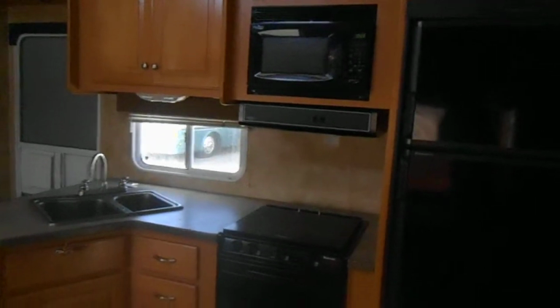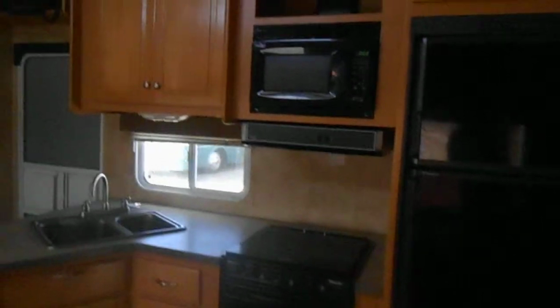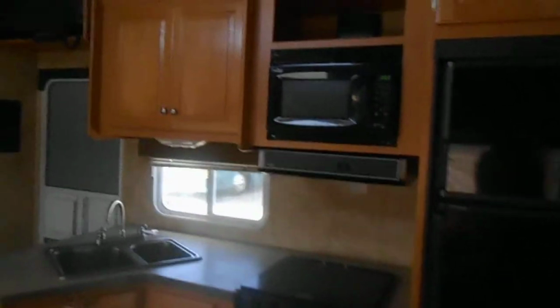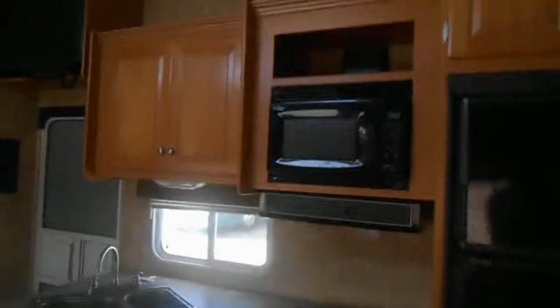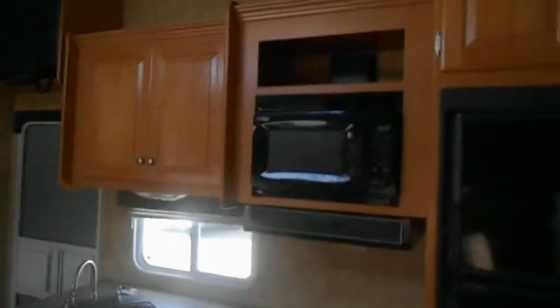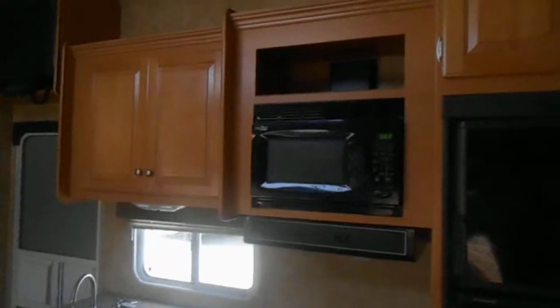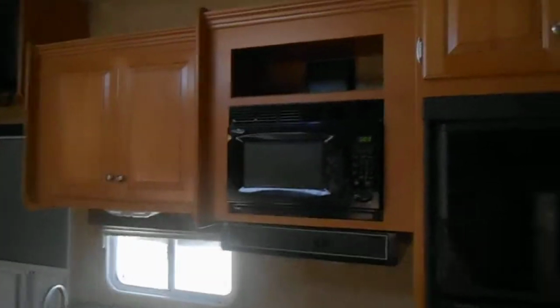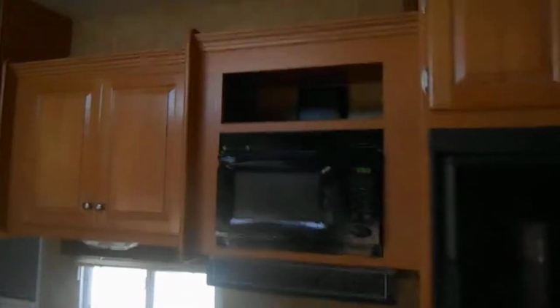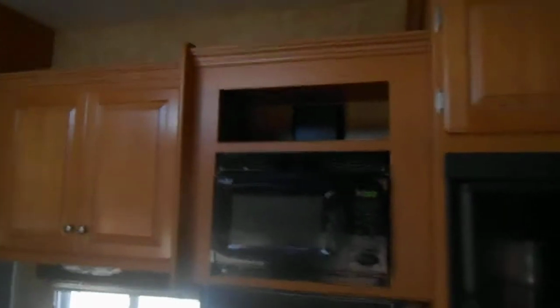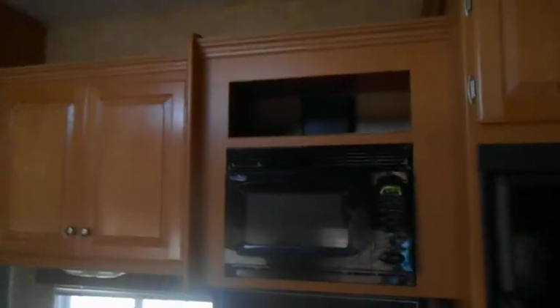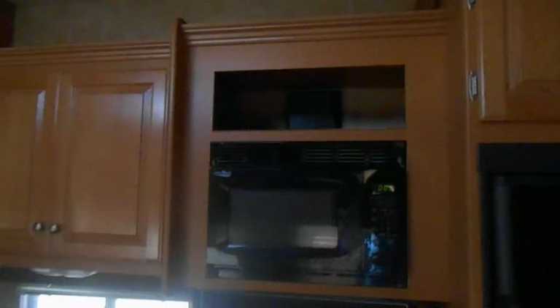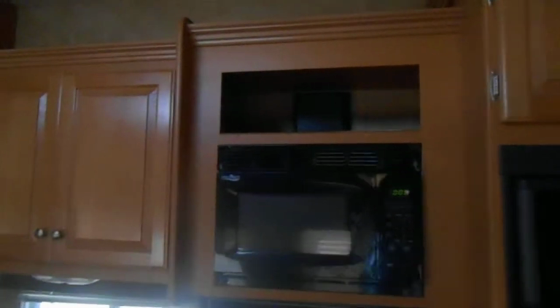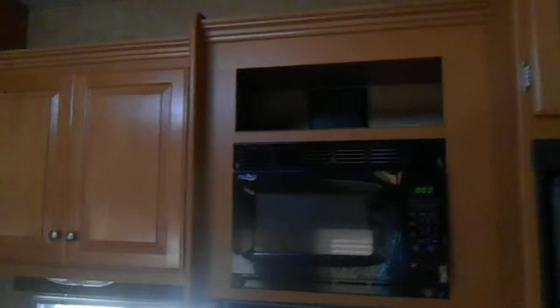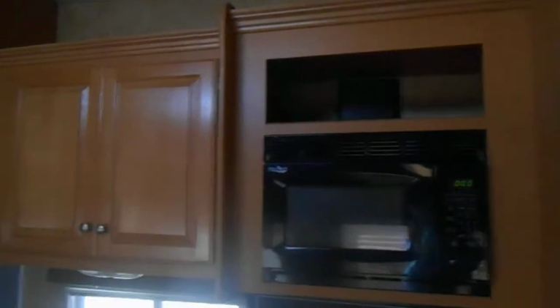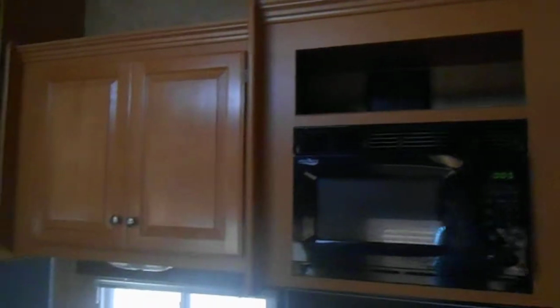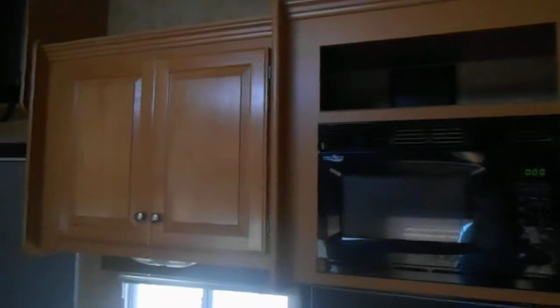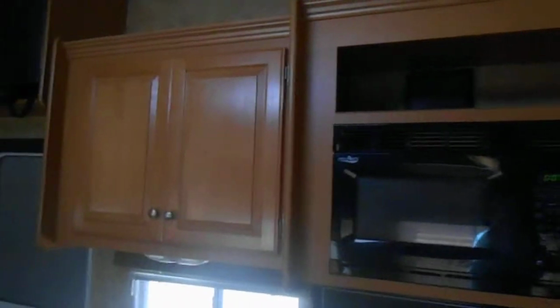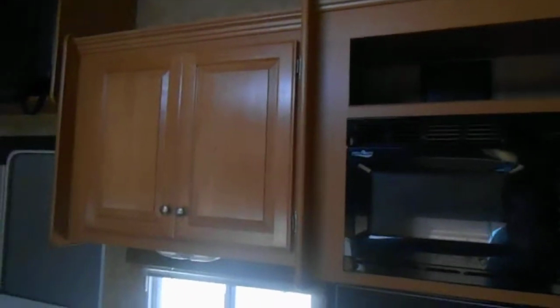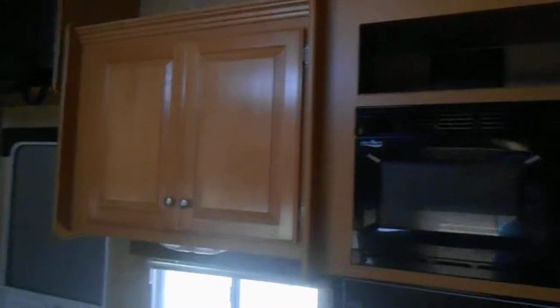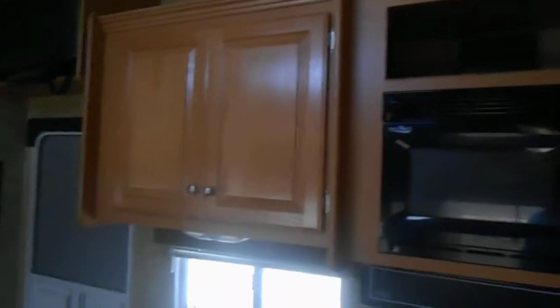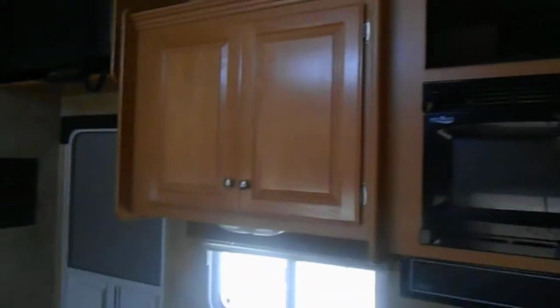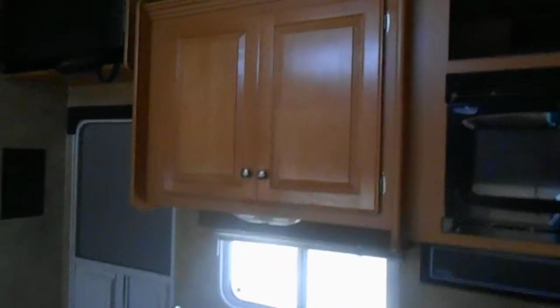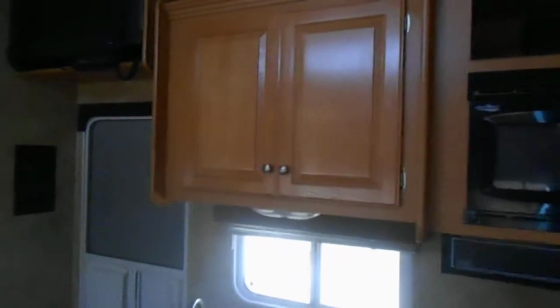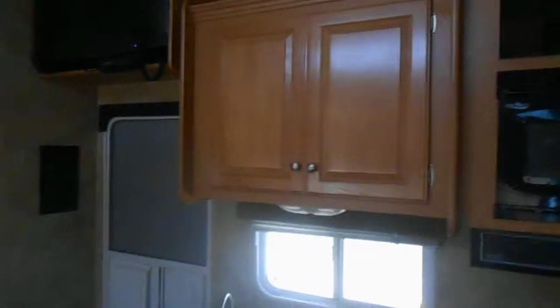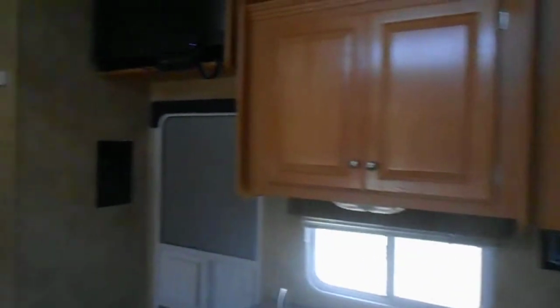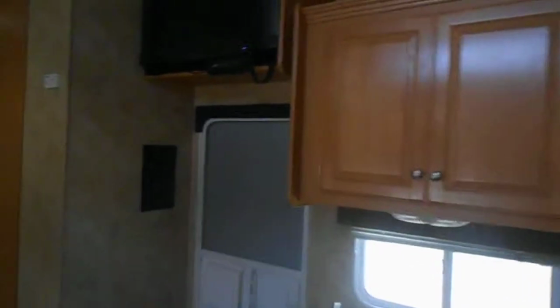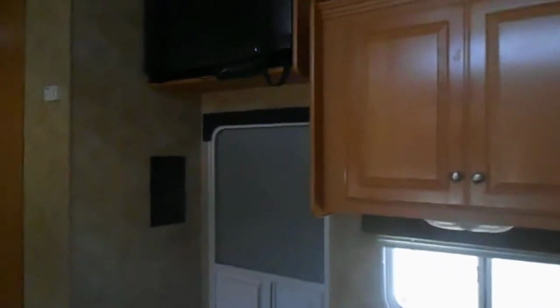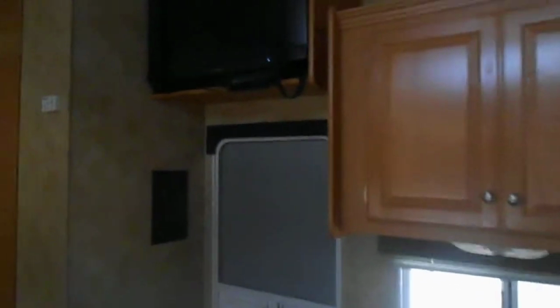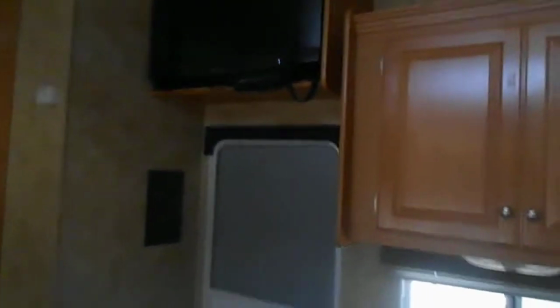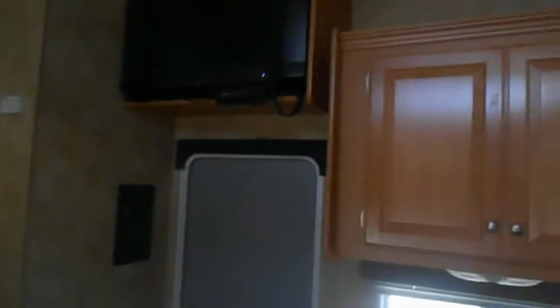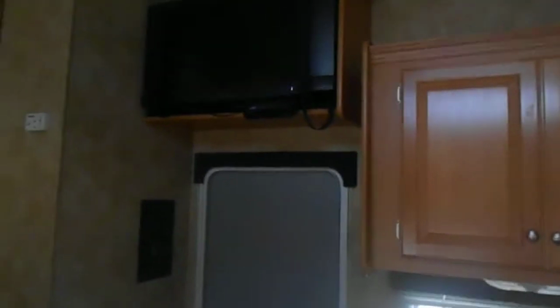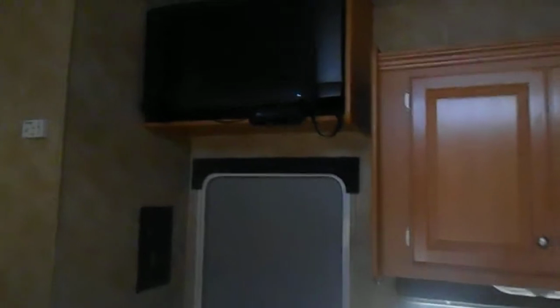That empty spot there is just for more storage. And then you got cabinets right above the fridge and above the sink as well. Black screen TV right above the entry door.